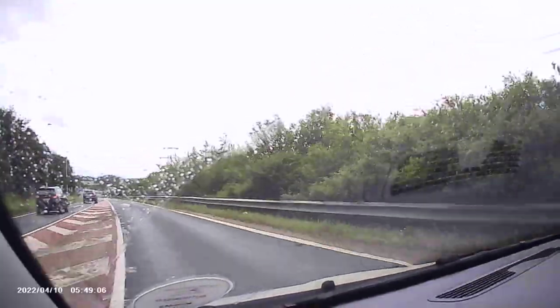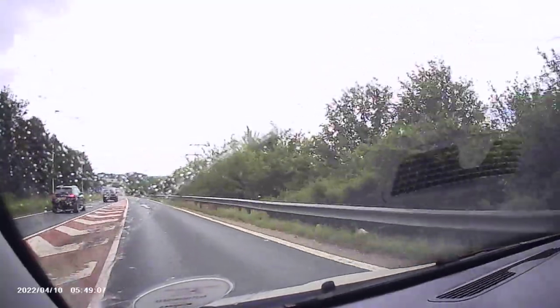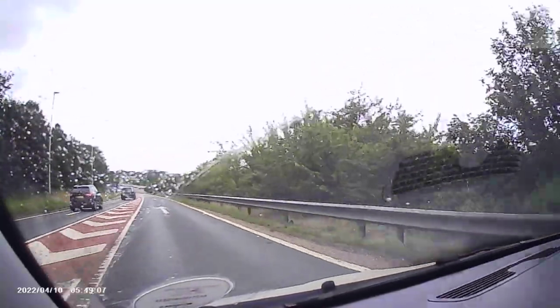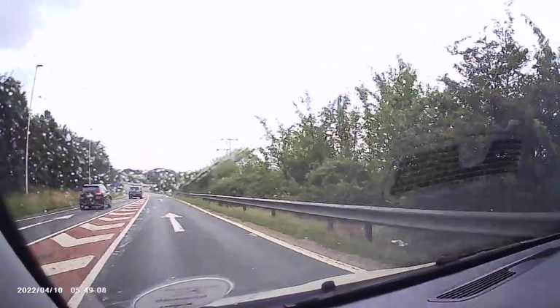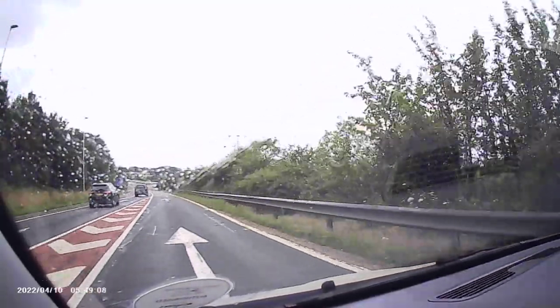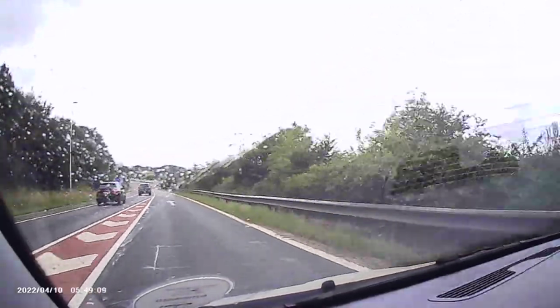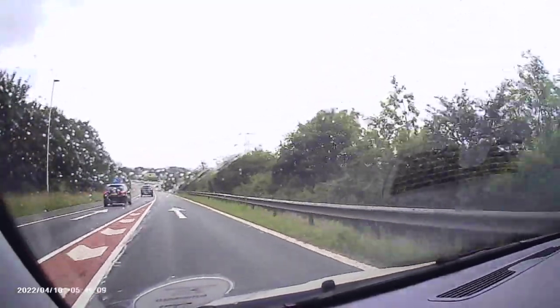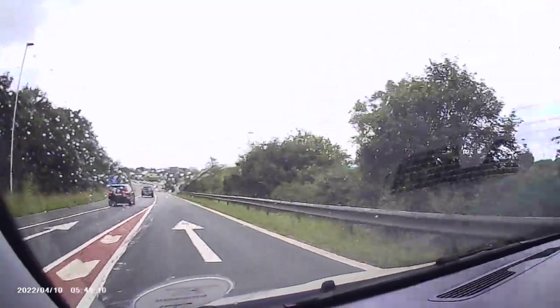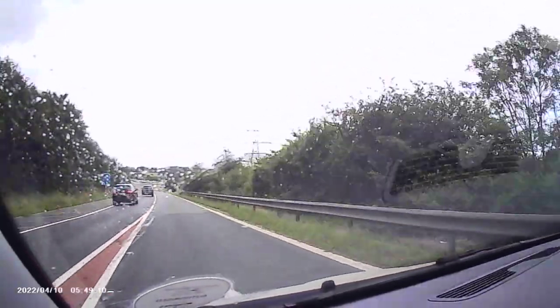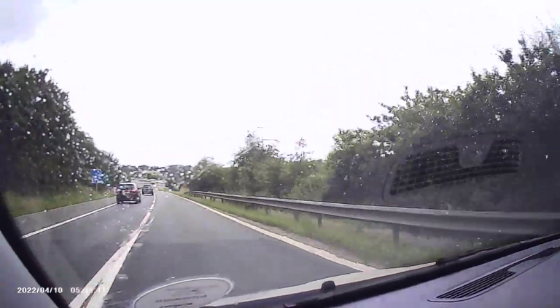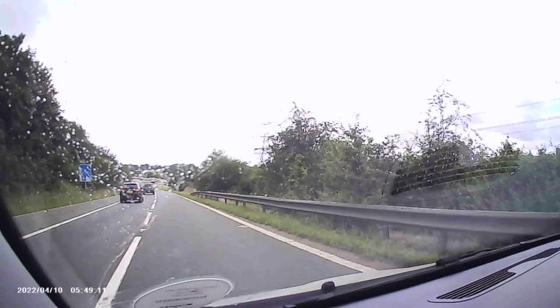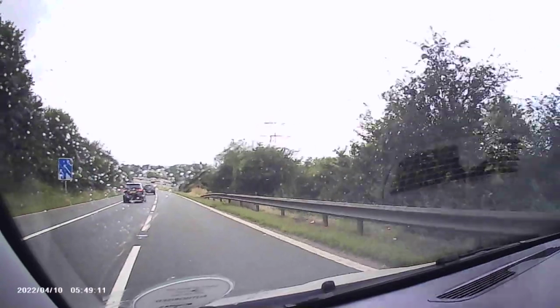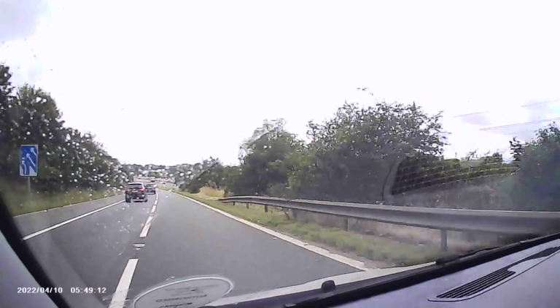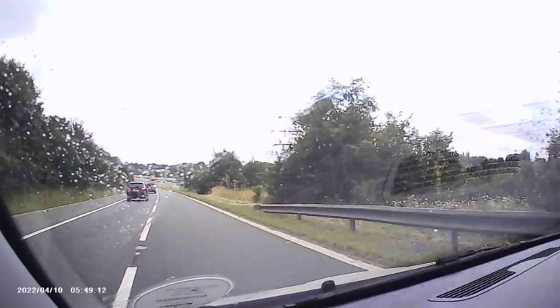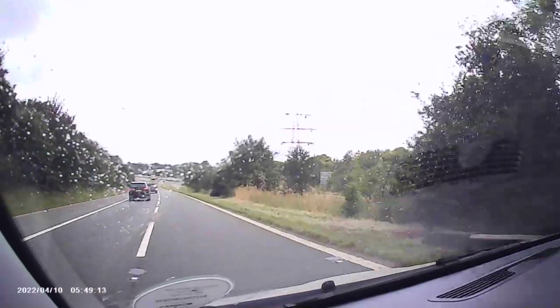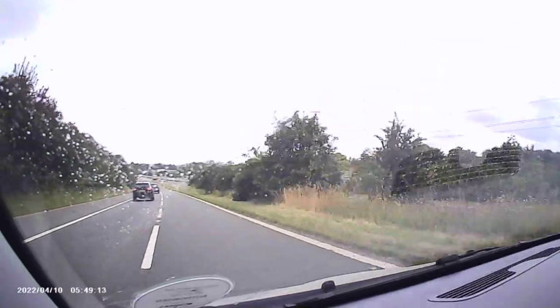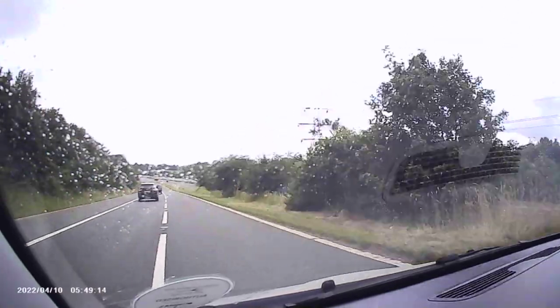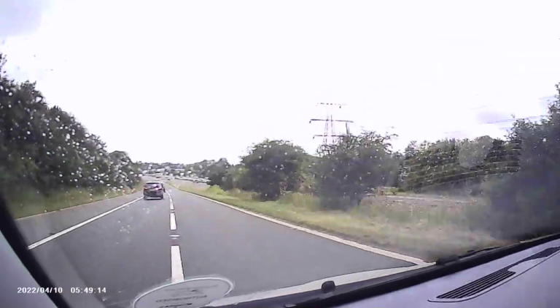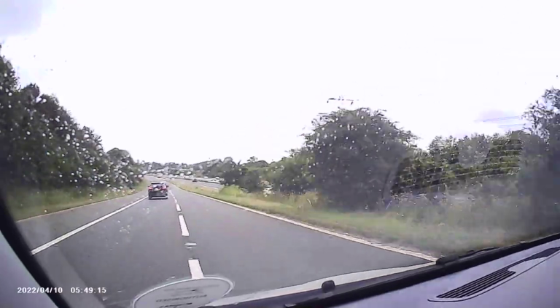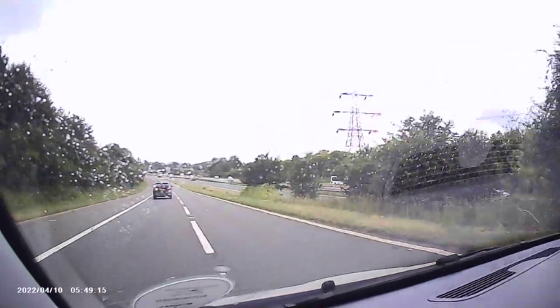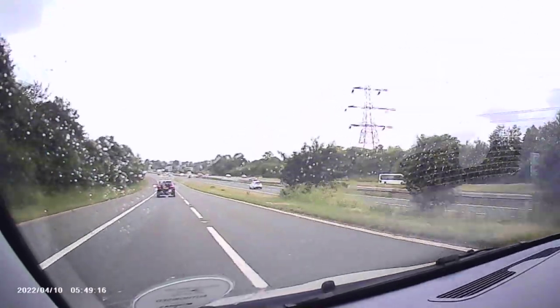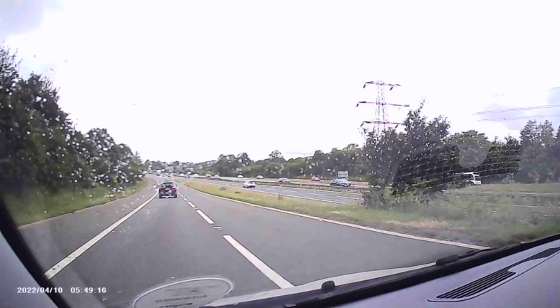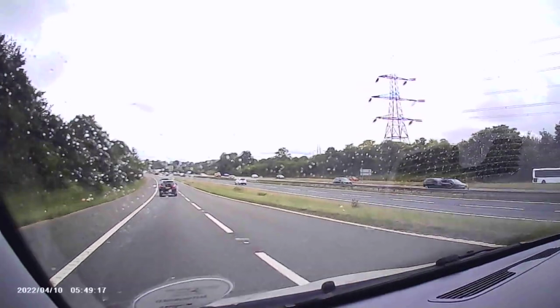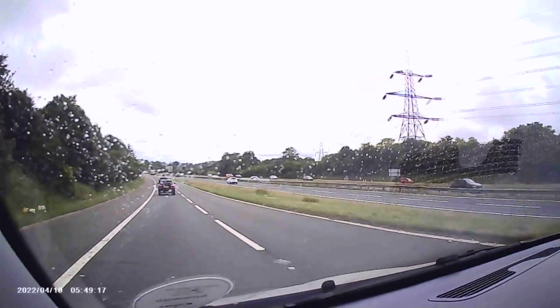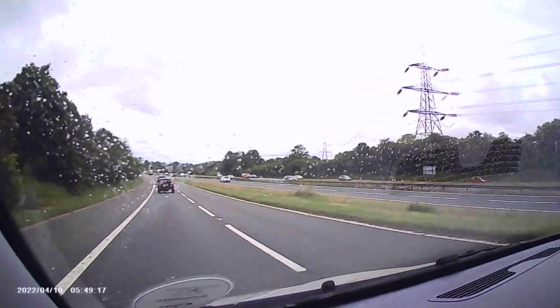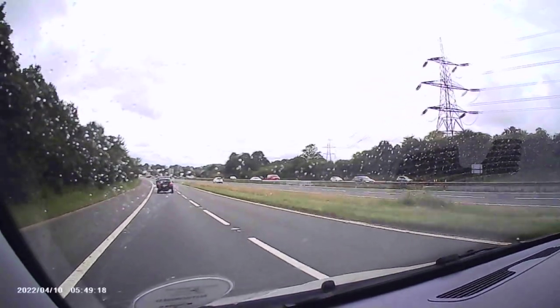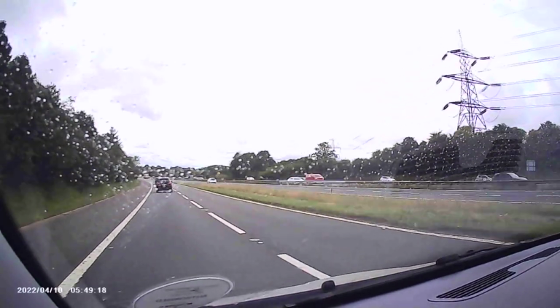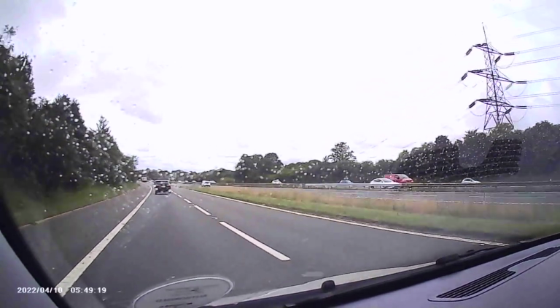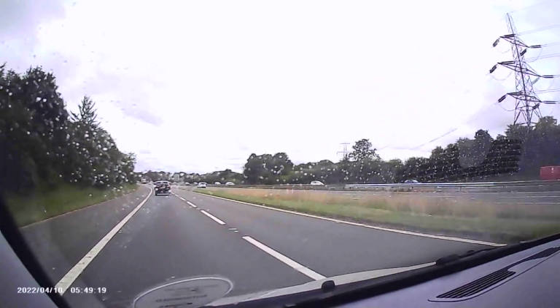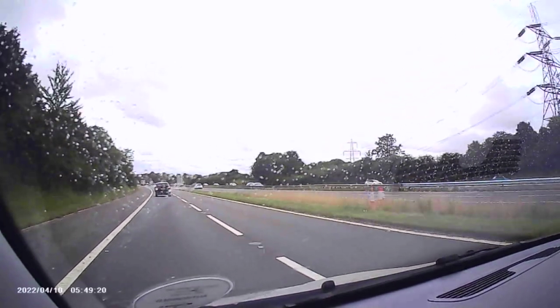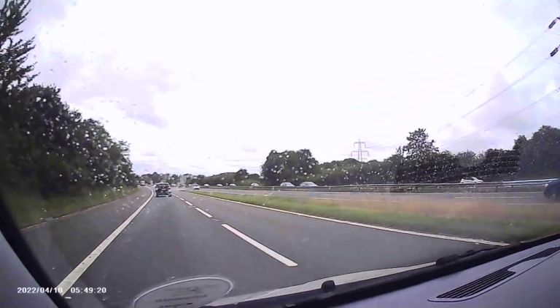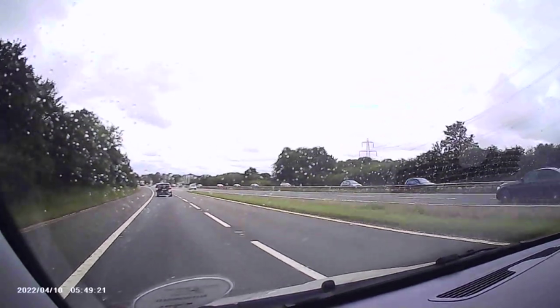Here we go back the way we came. The idea of this was just to show you what a bit of motorway looks like. I'm going to go in the left lane - I'm not expecting to go too fast. The motorway speed limit is 70 miles per hour.